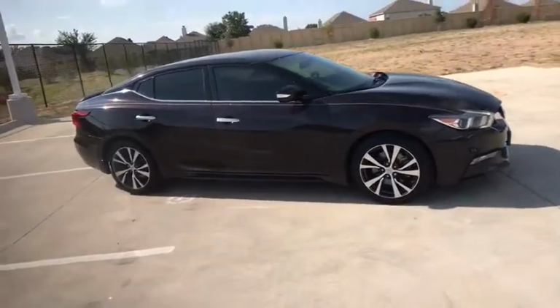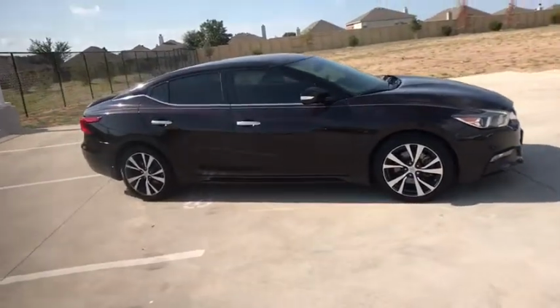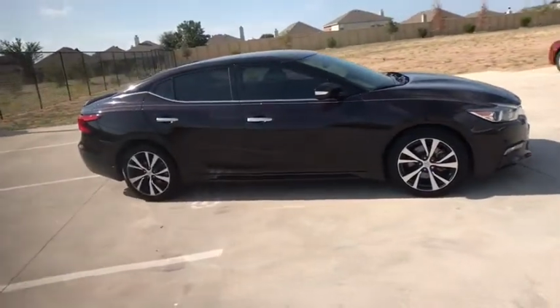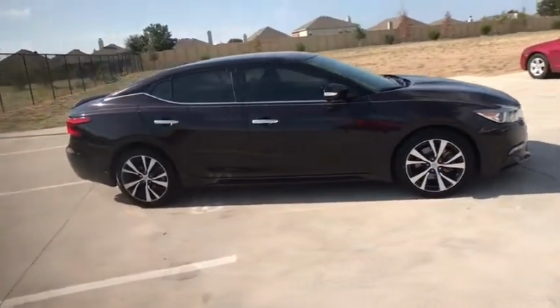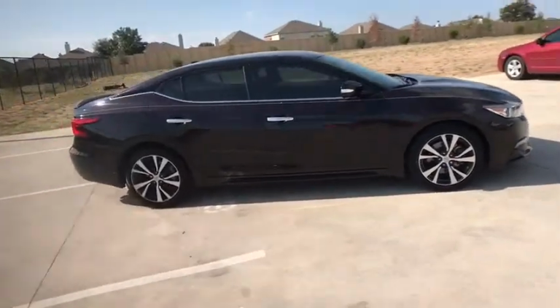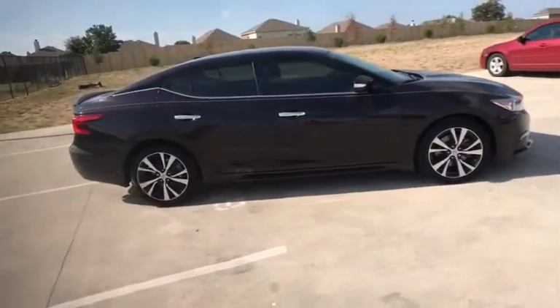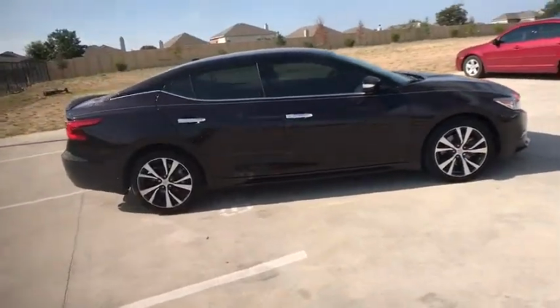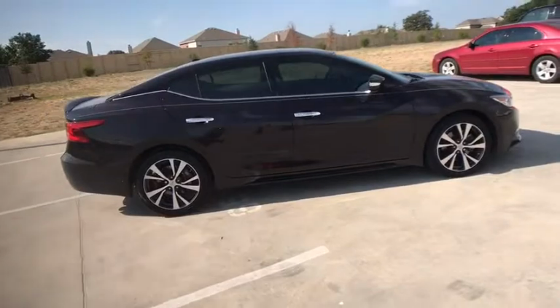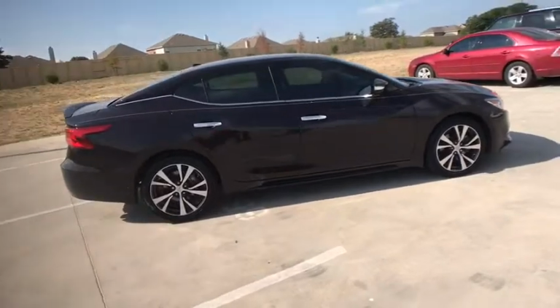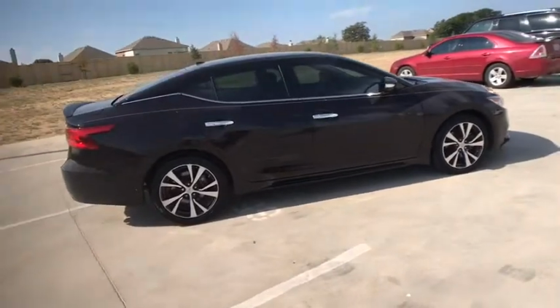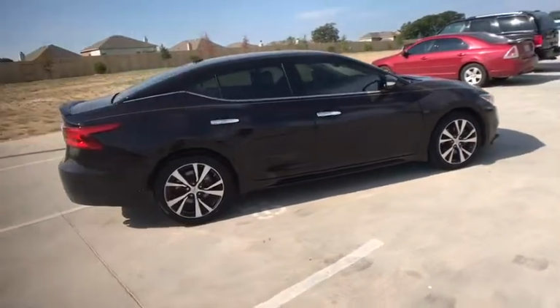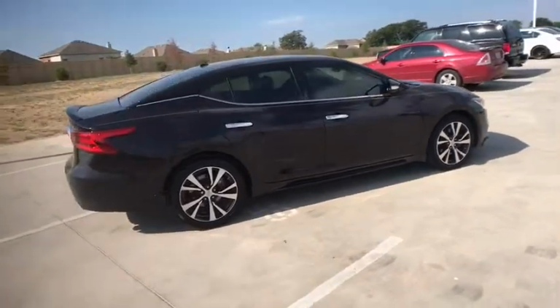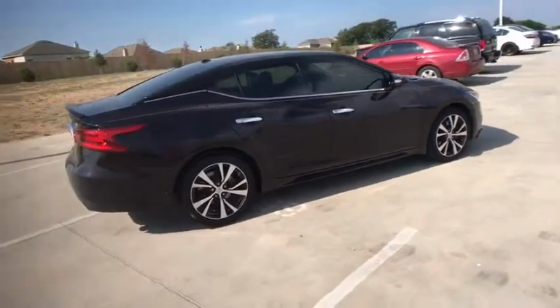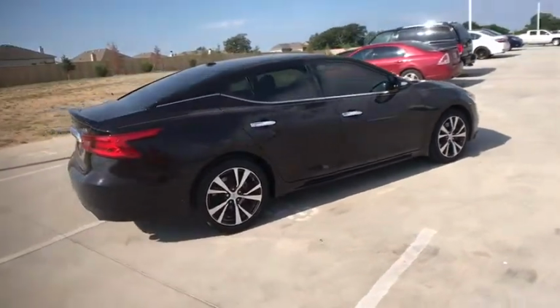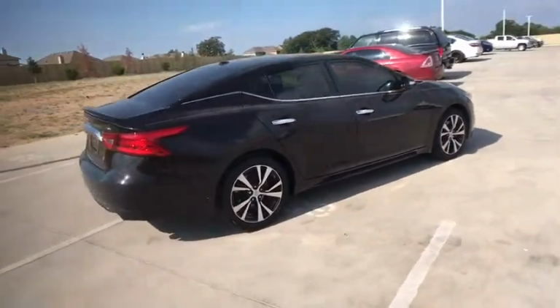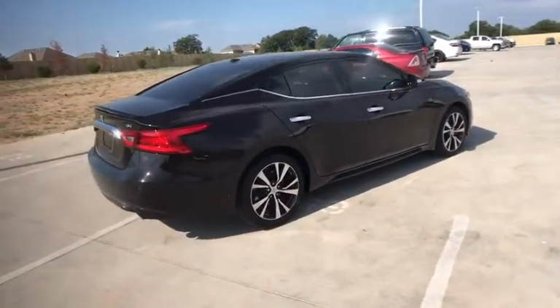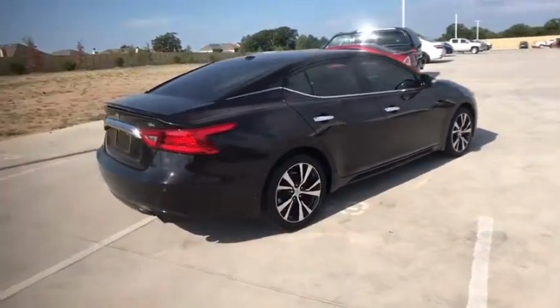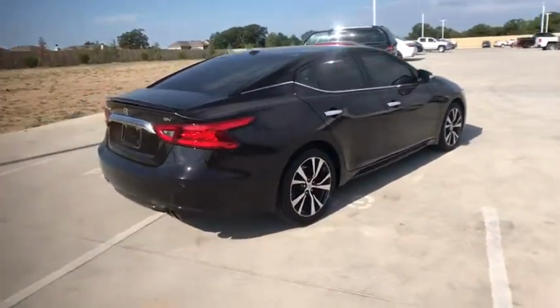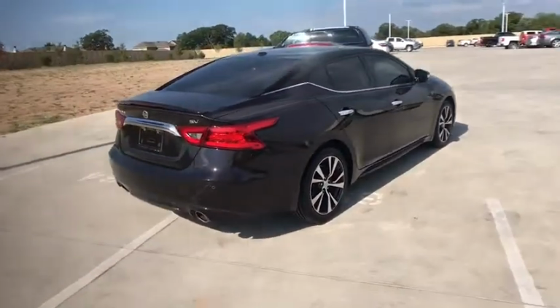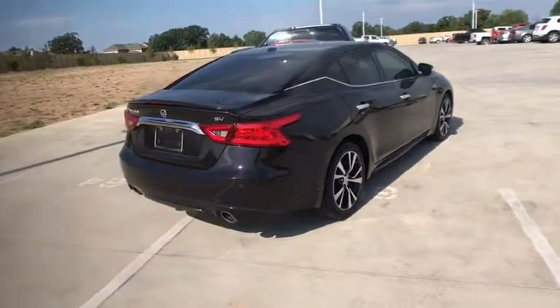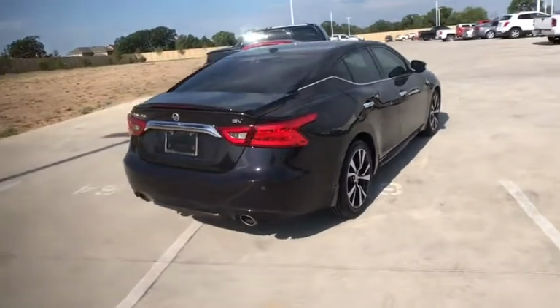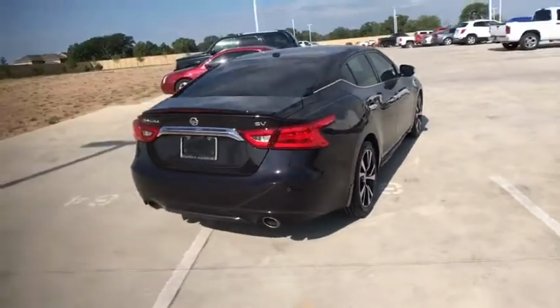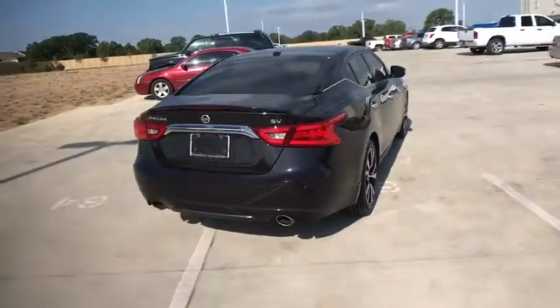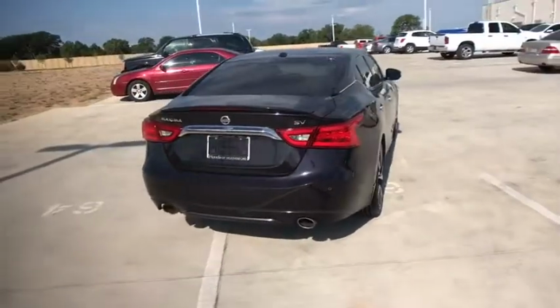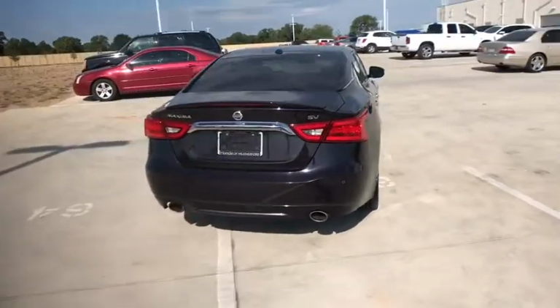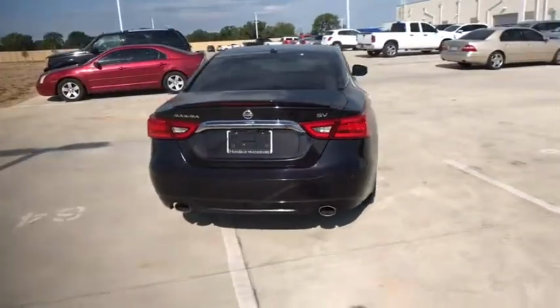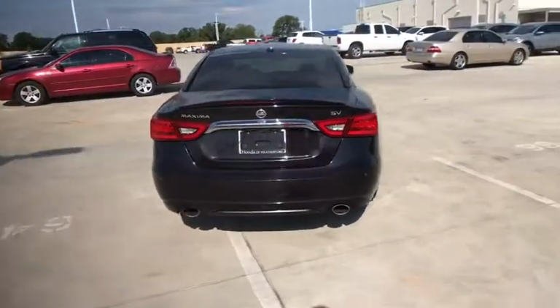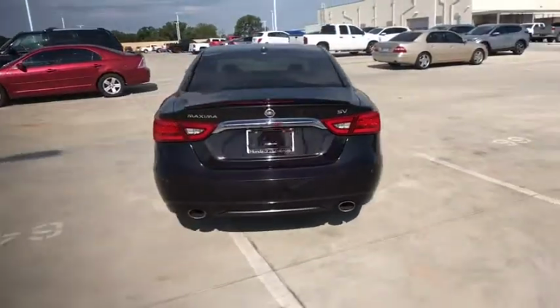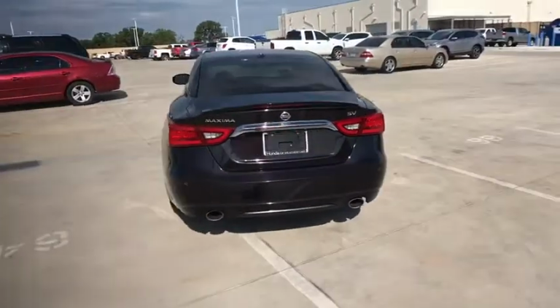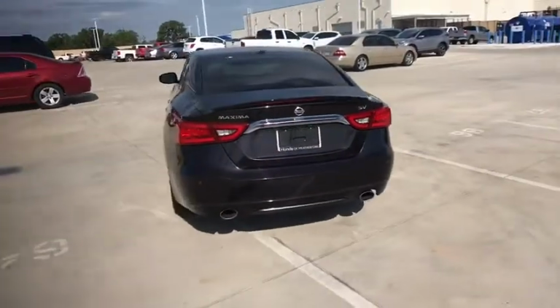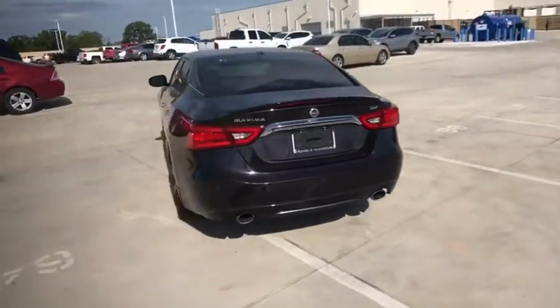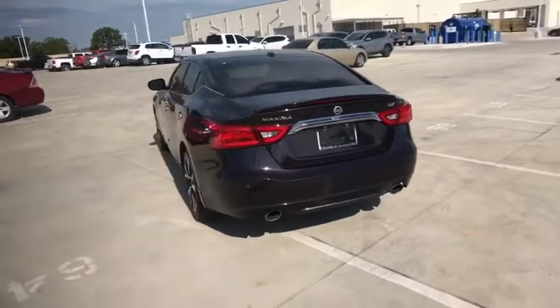The spacious interior provides refined comfort for up to five passengers. Advanced technologies such as Nissan Intelligent Key and Push Button Ignition offer convenience and control. This vehicle has less than 40,000 miles.